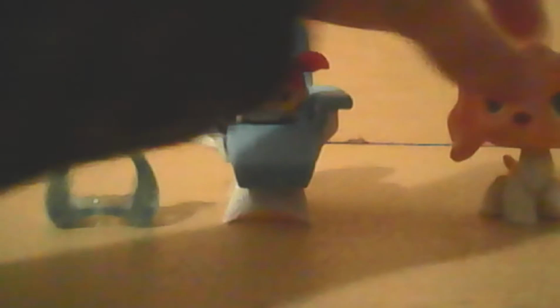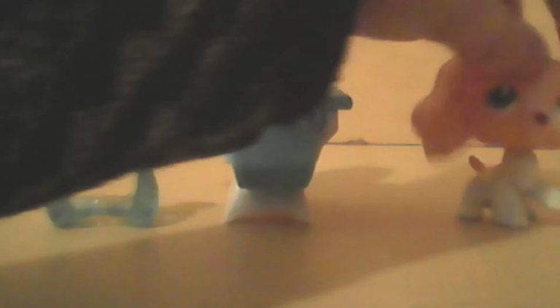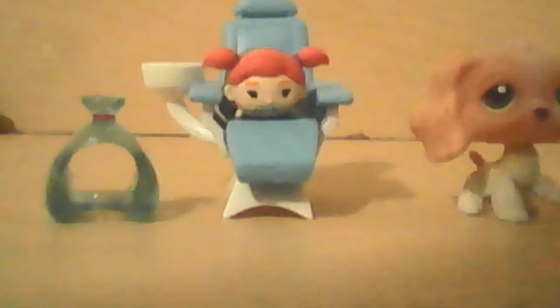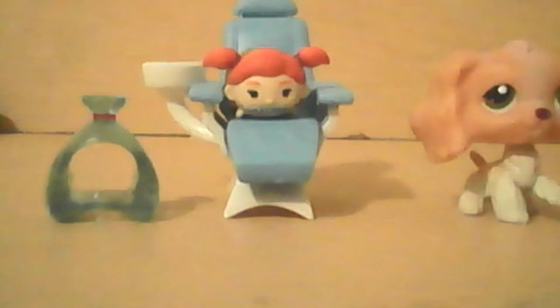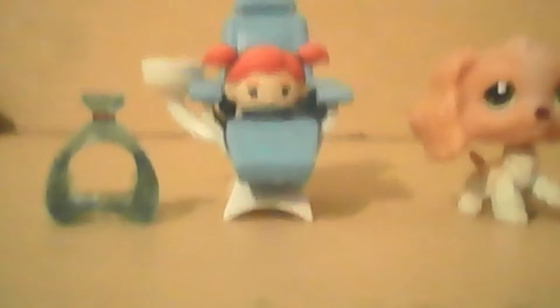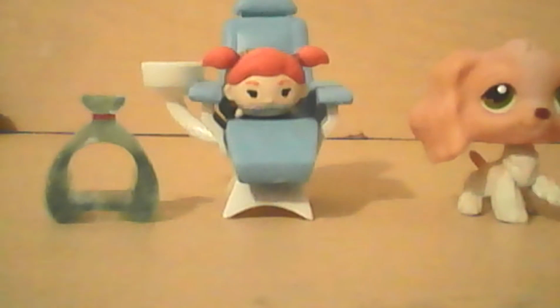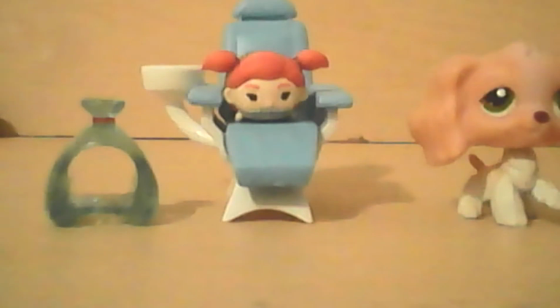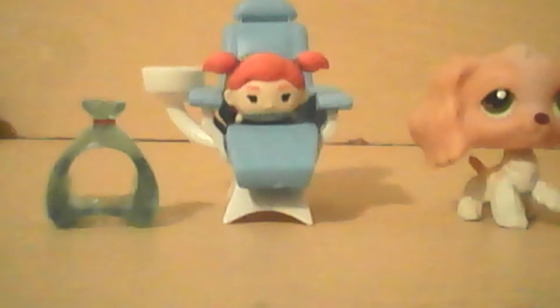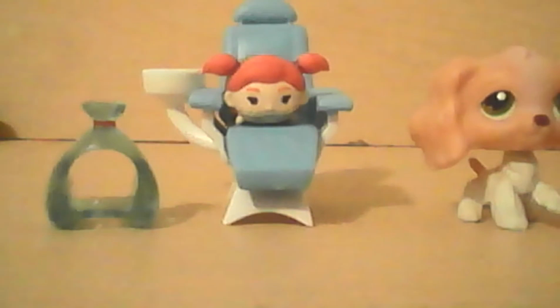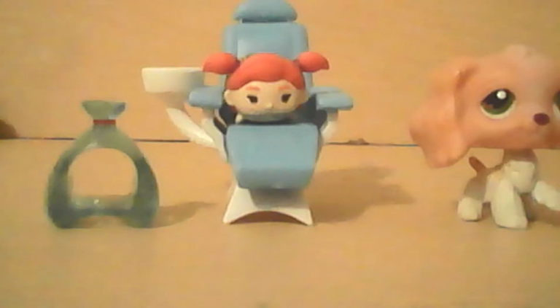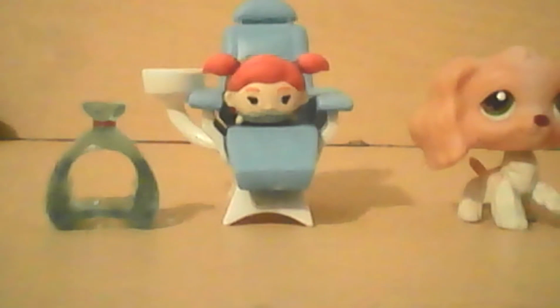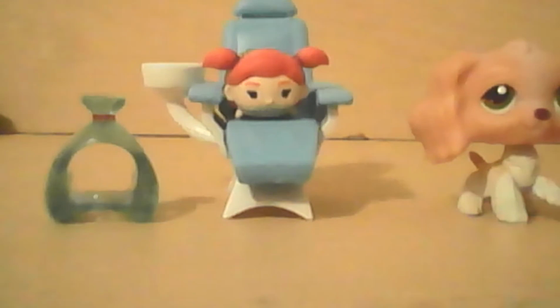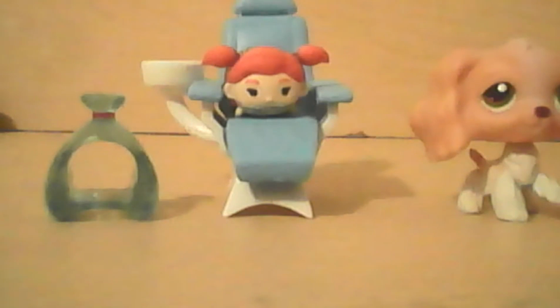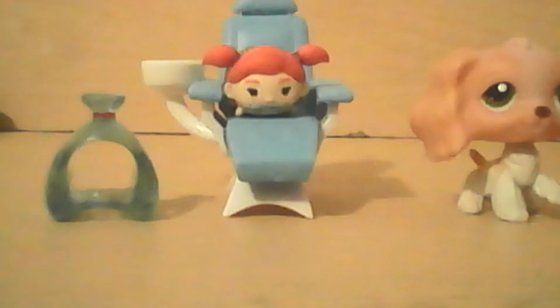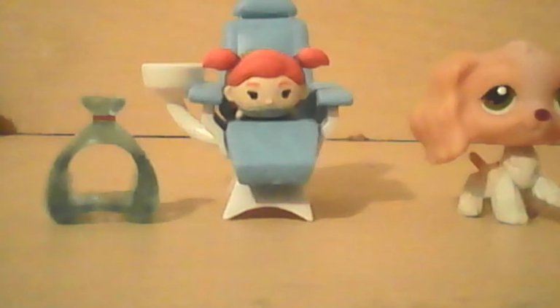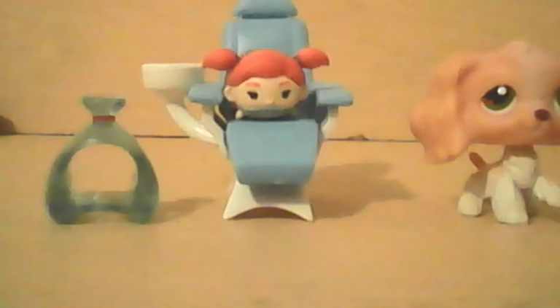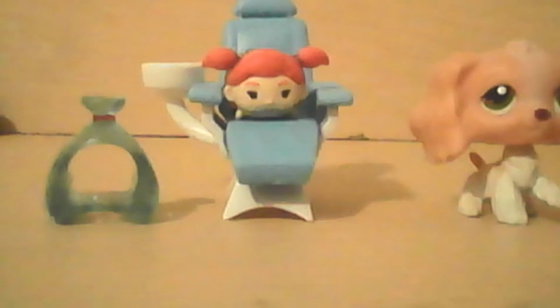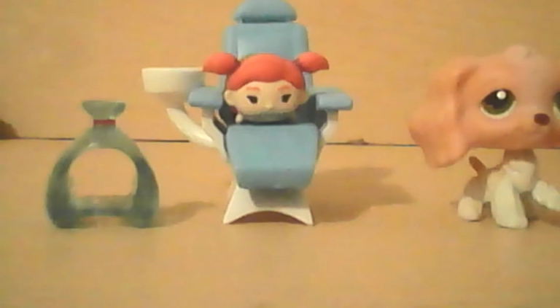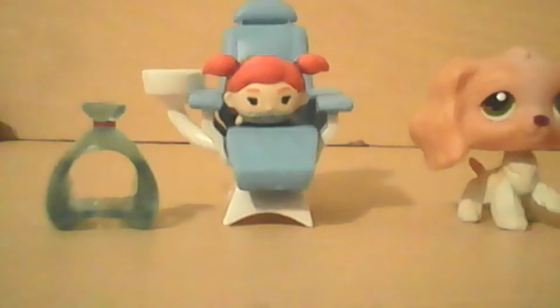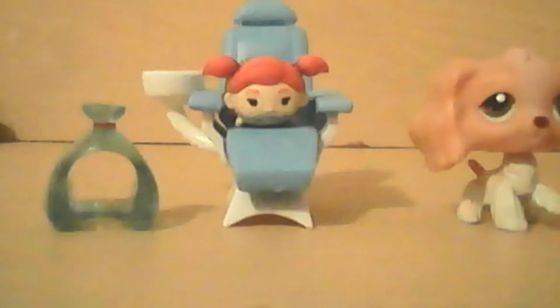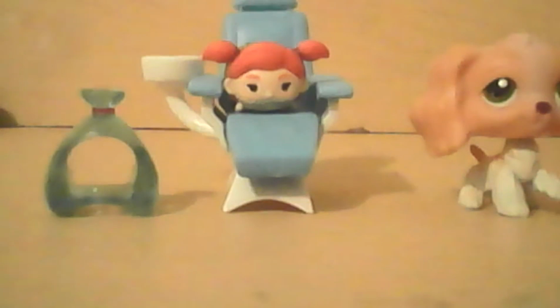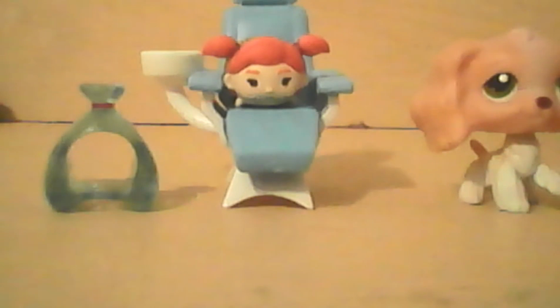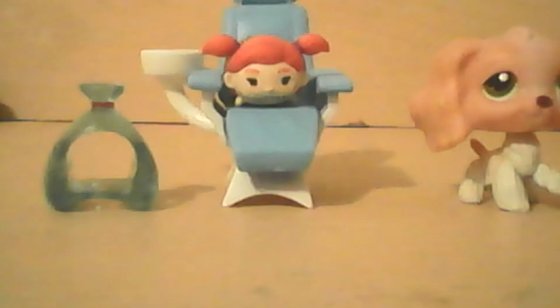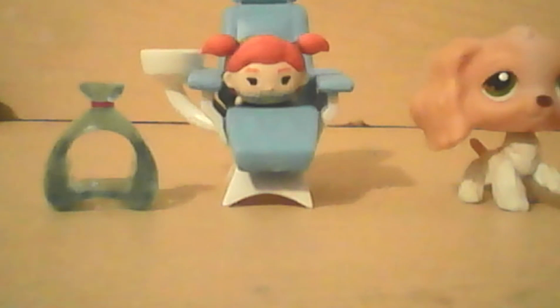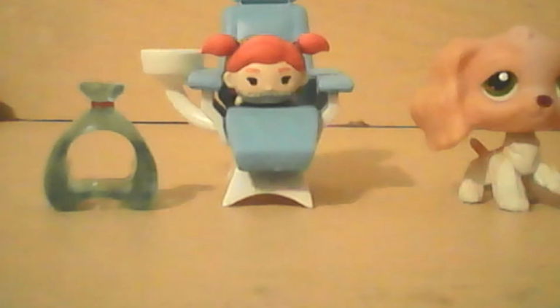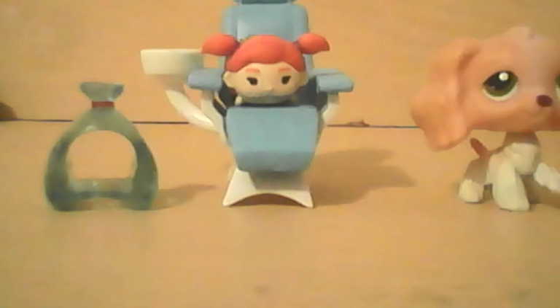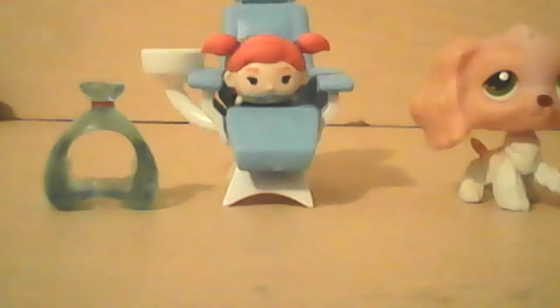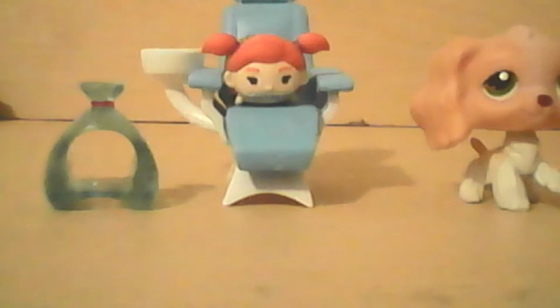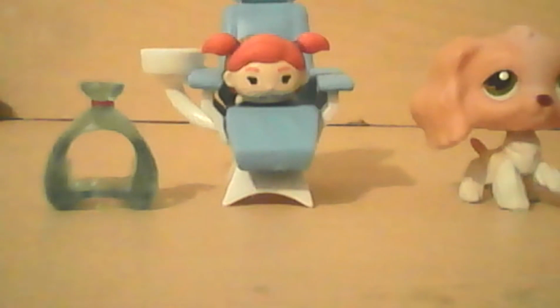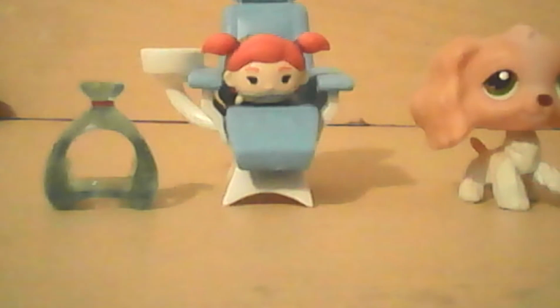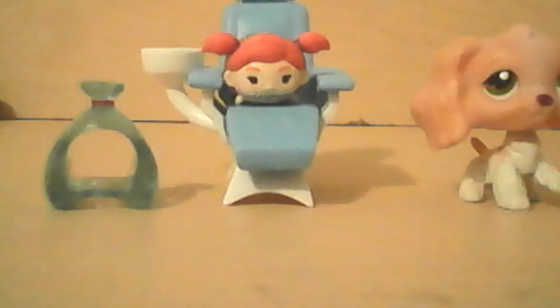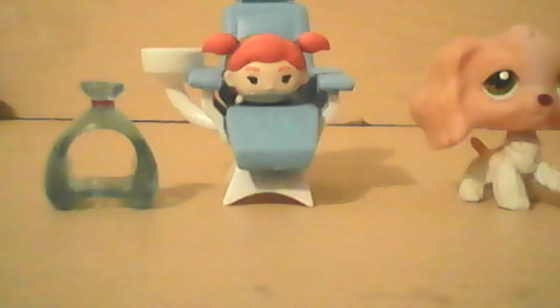I think the proportions are off by a lot. But at least we can use them for Littlest Pet Shop, right? Yep.